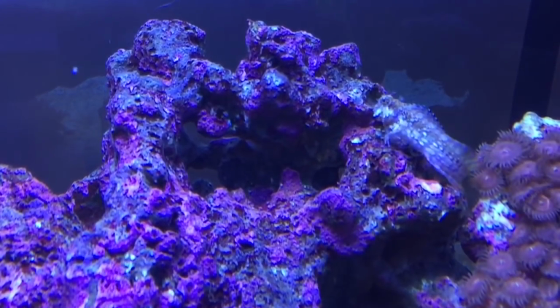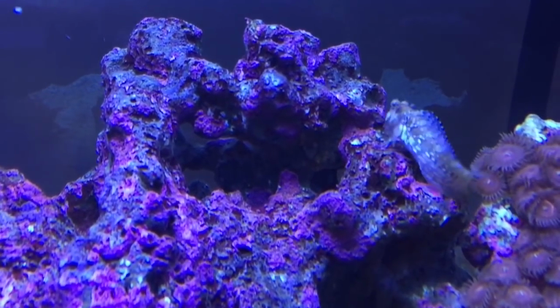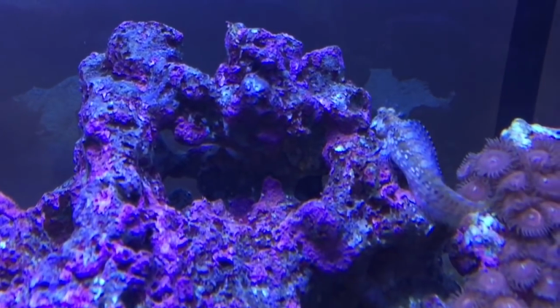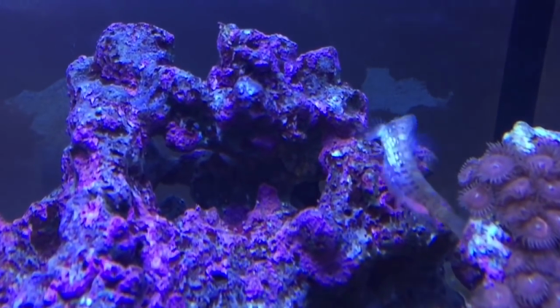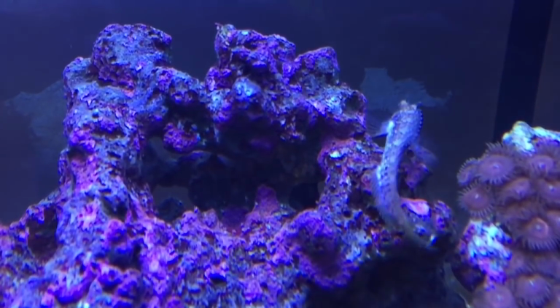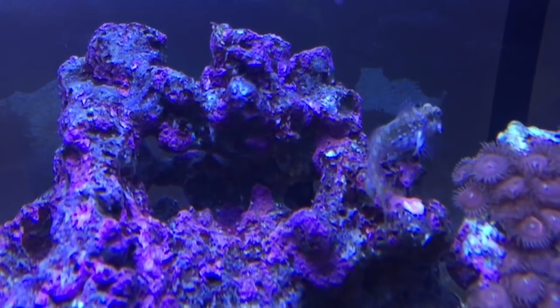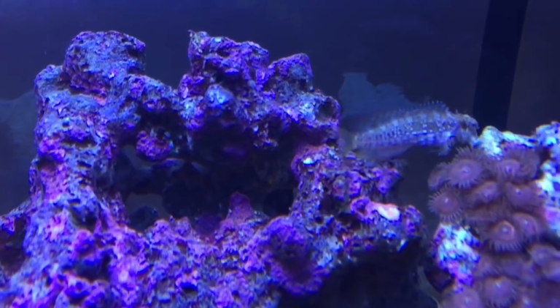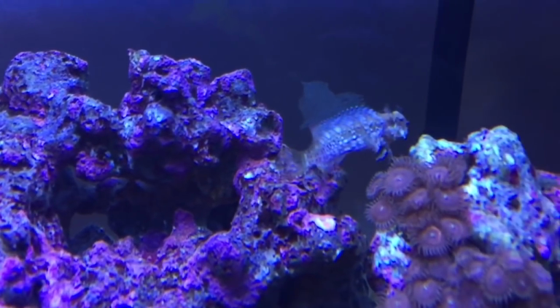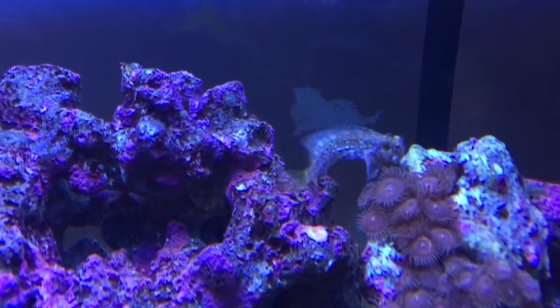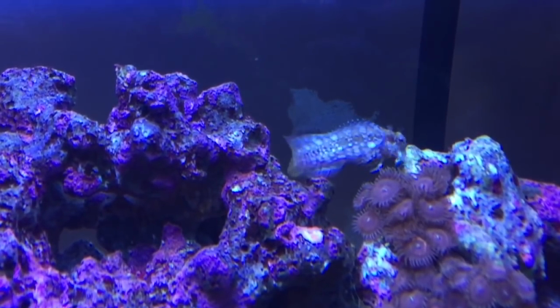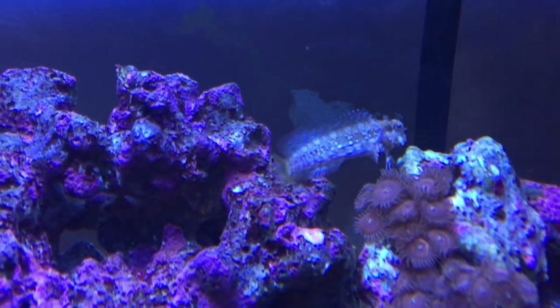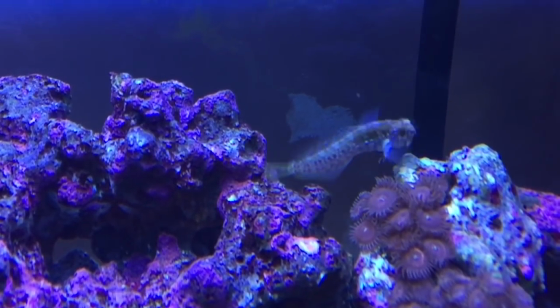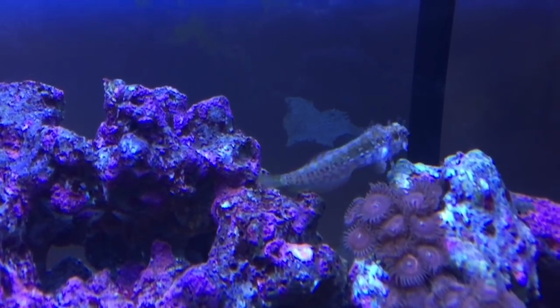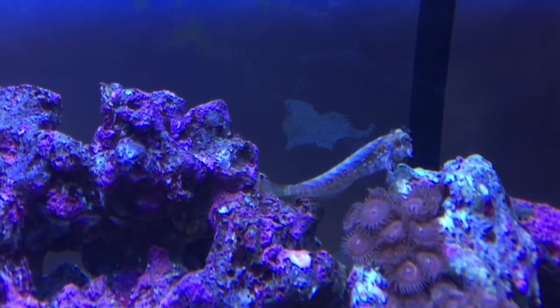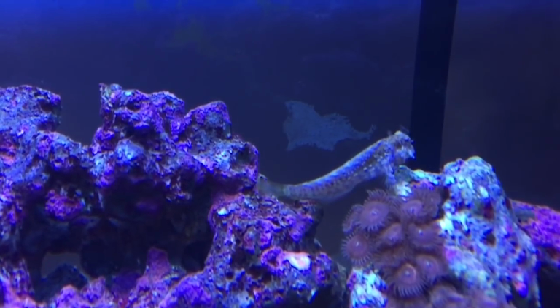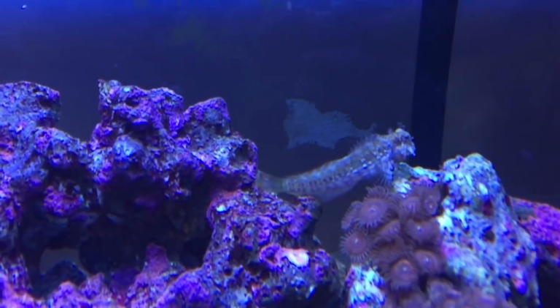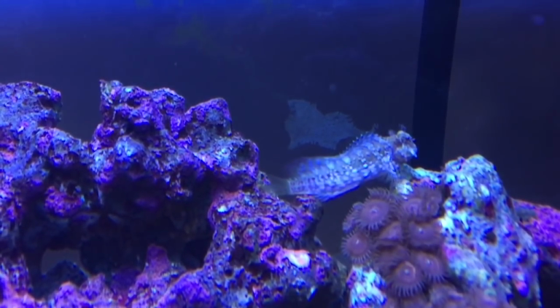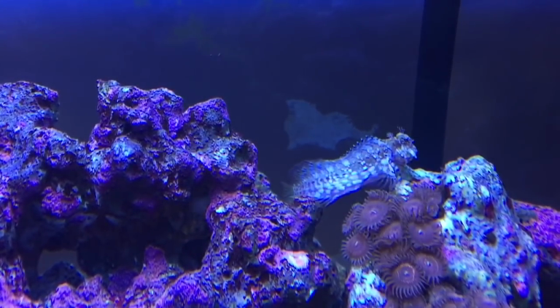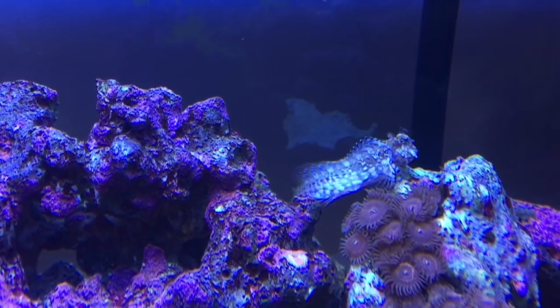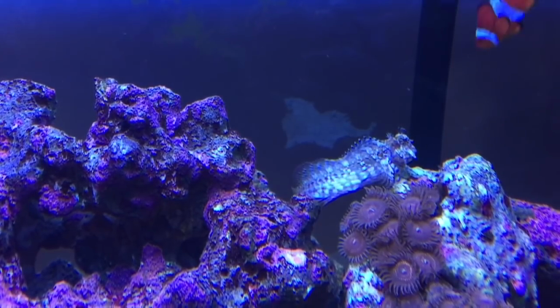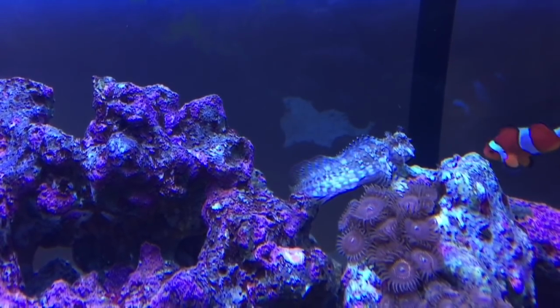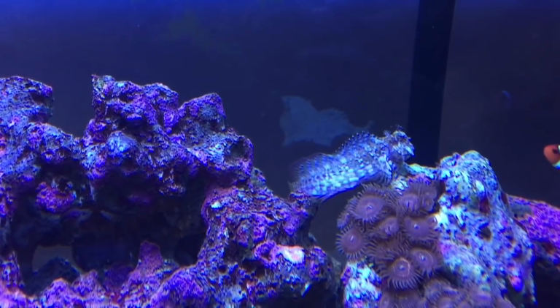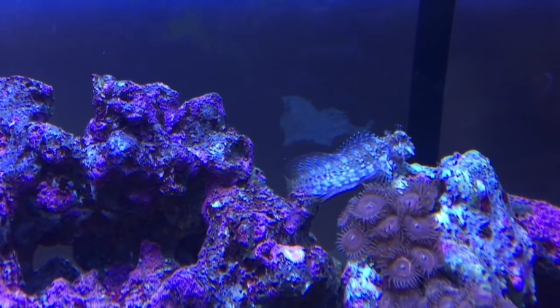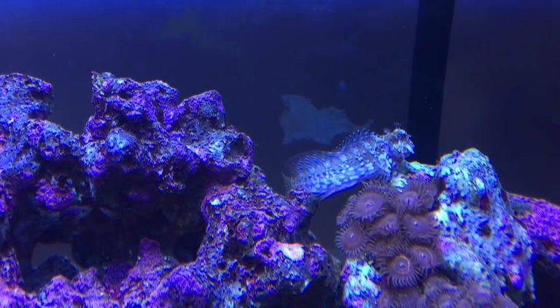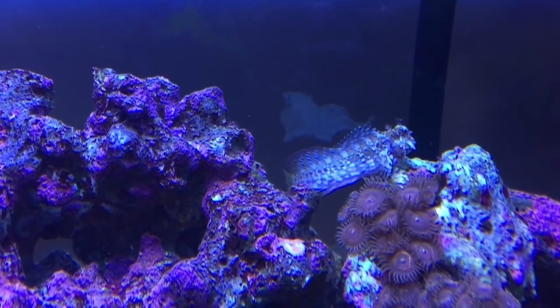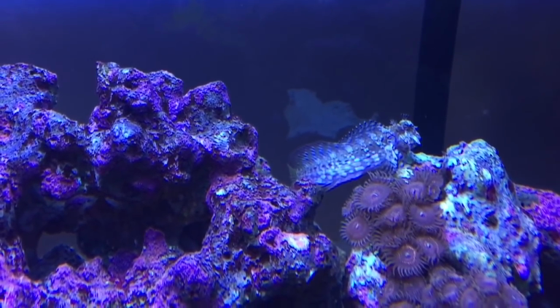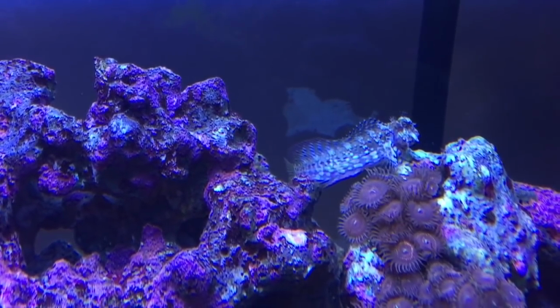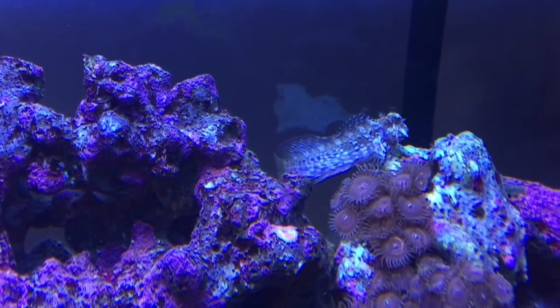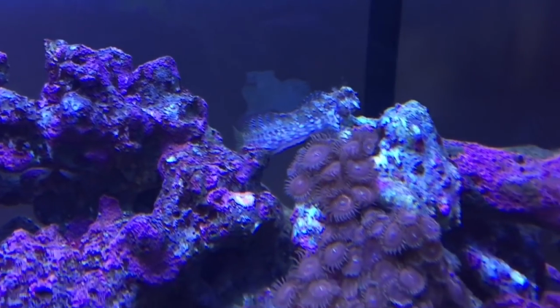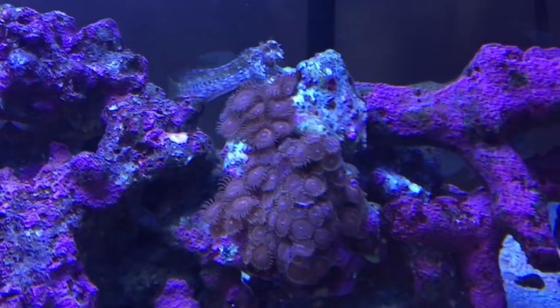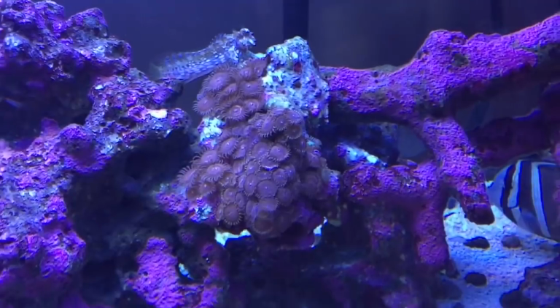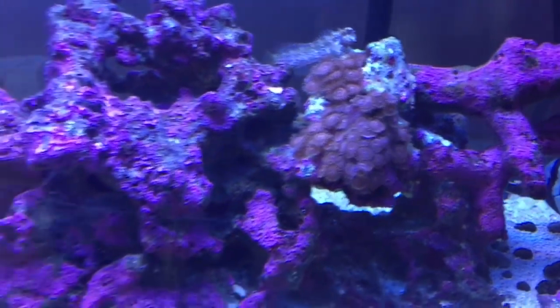The lawnmower blenny is going to town on the rock. I named him Kermit — he just reminds me of Kermit the Frog. All the other fish don't have names, but he does.